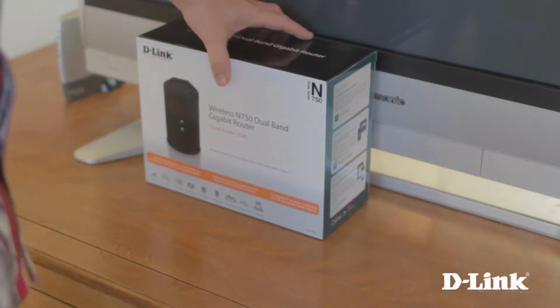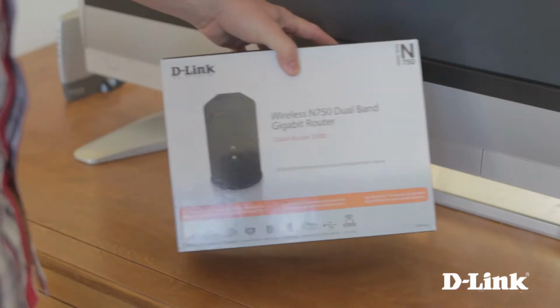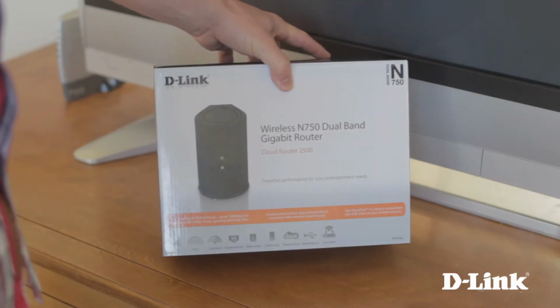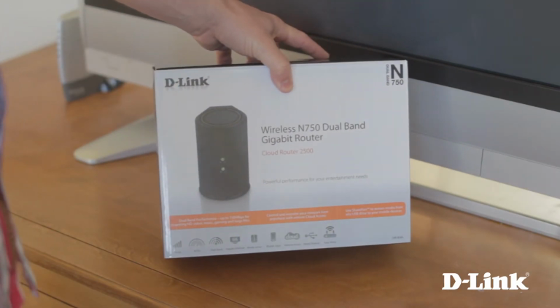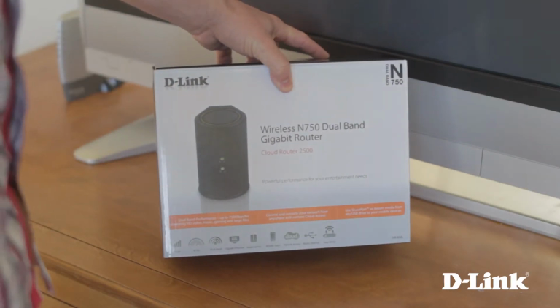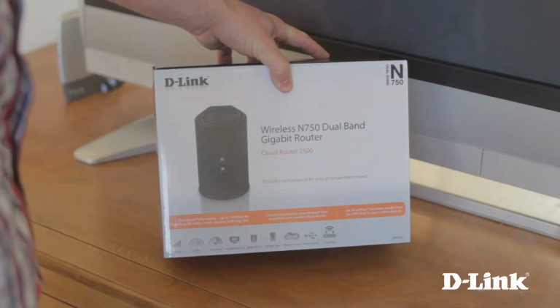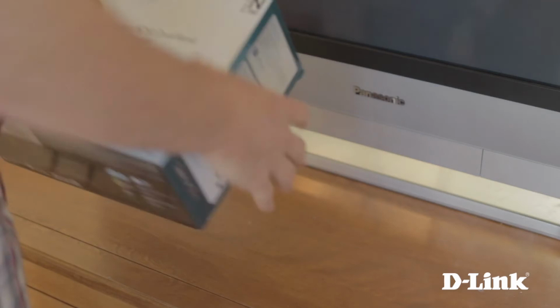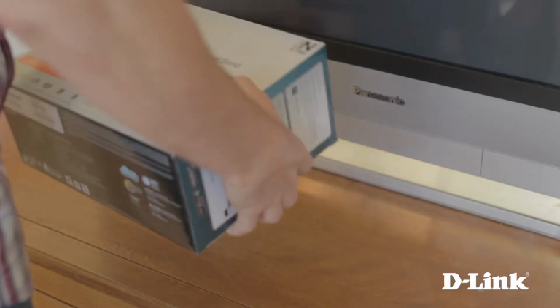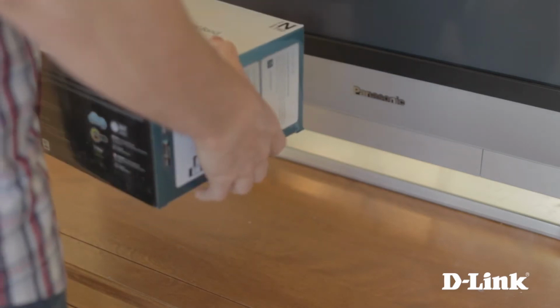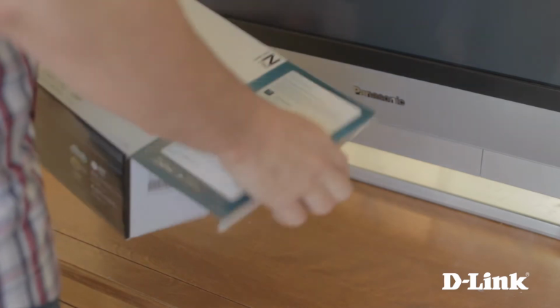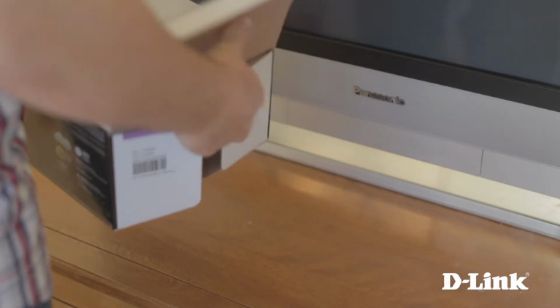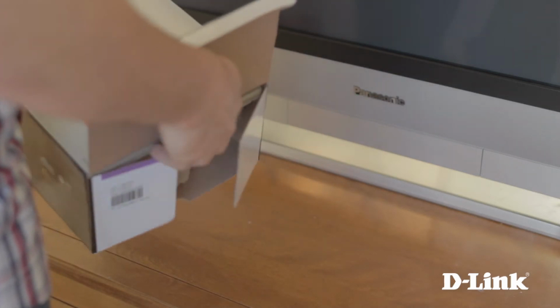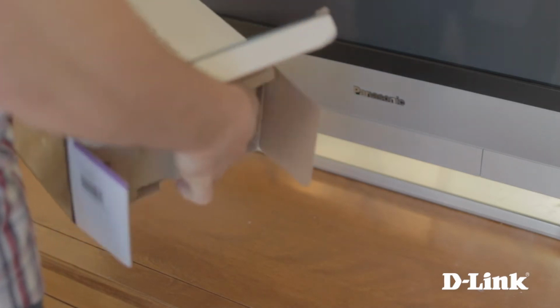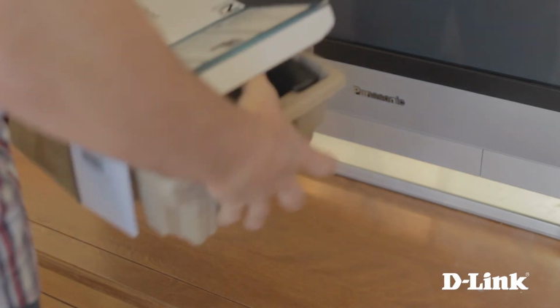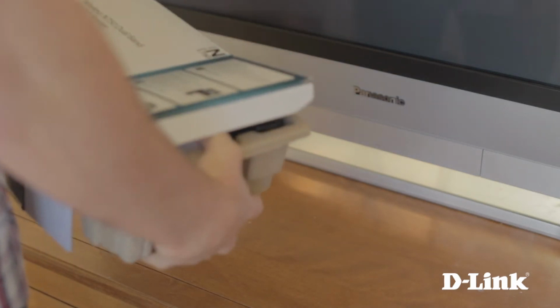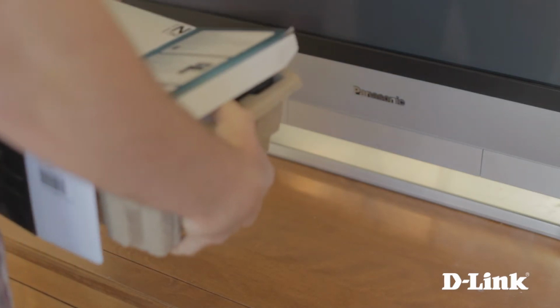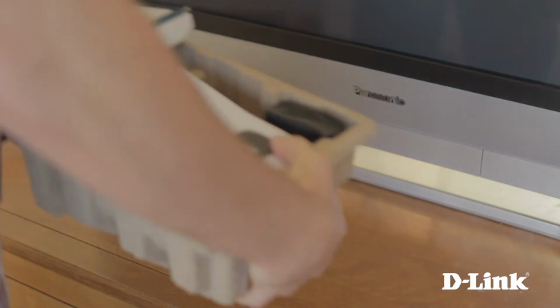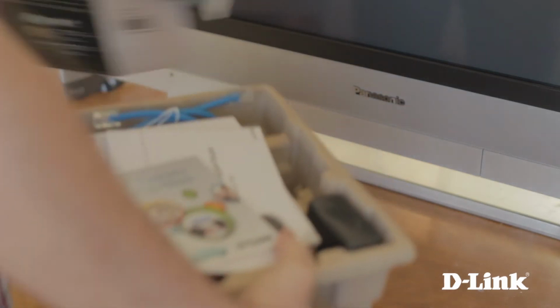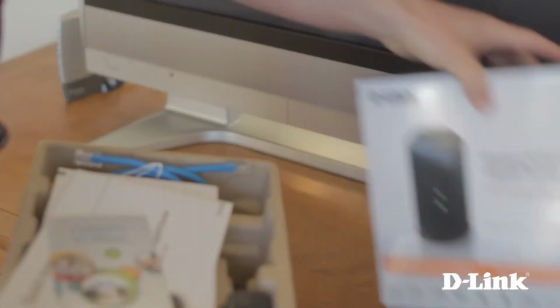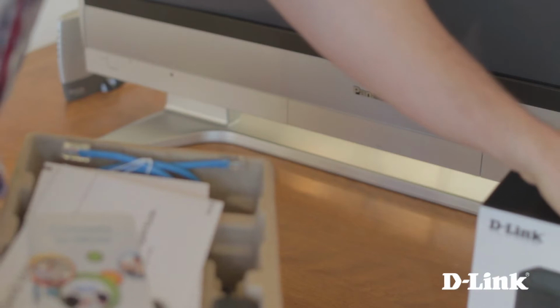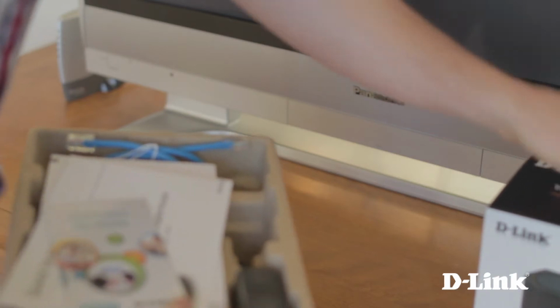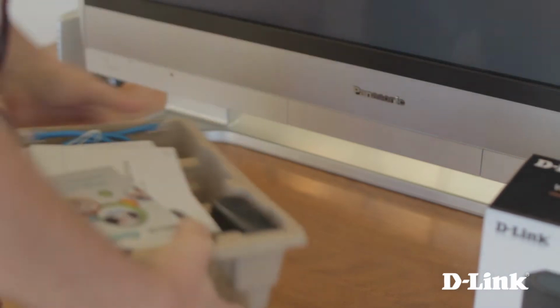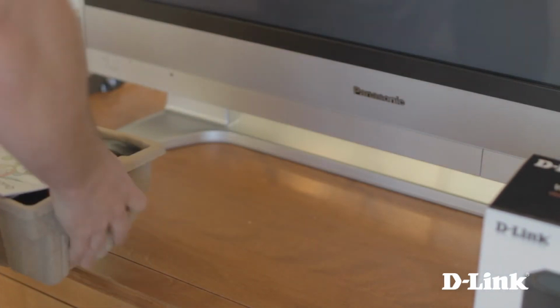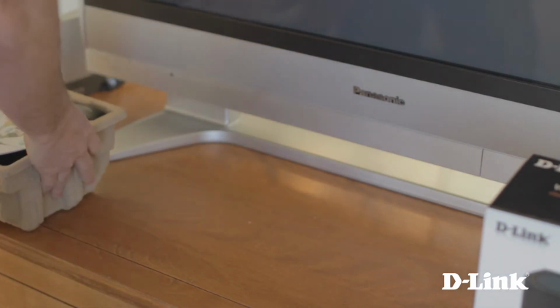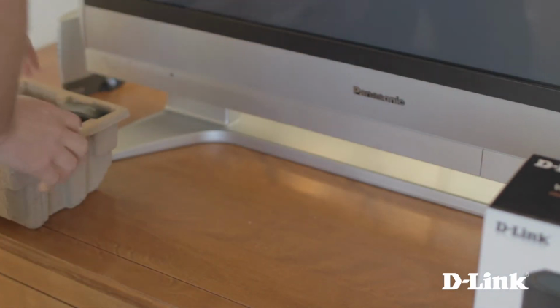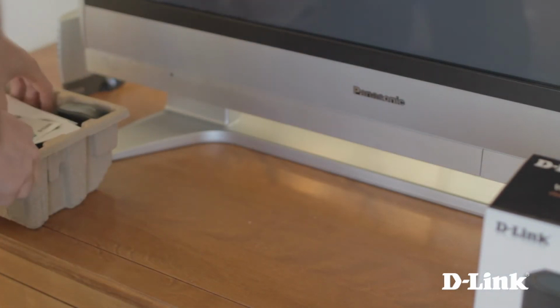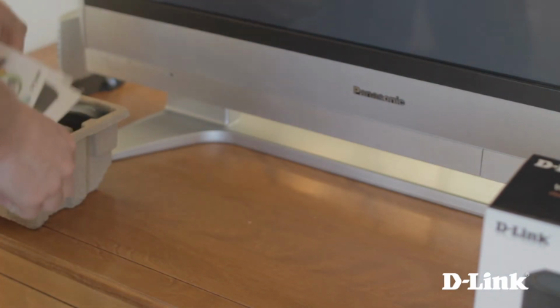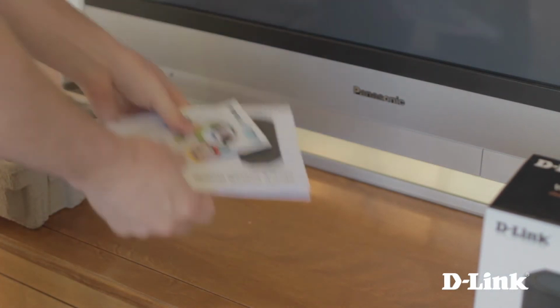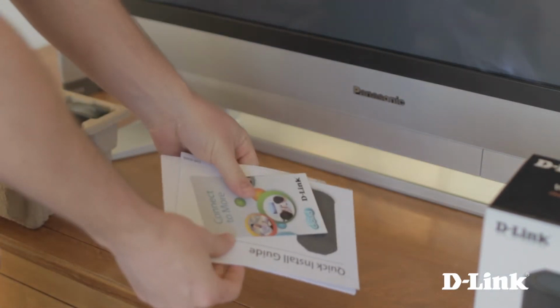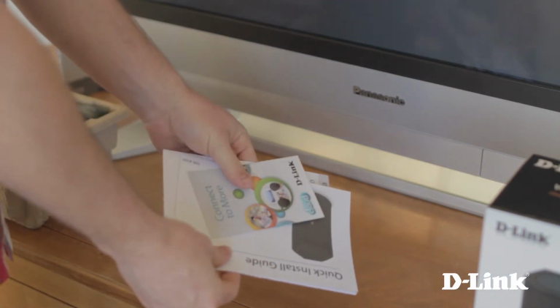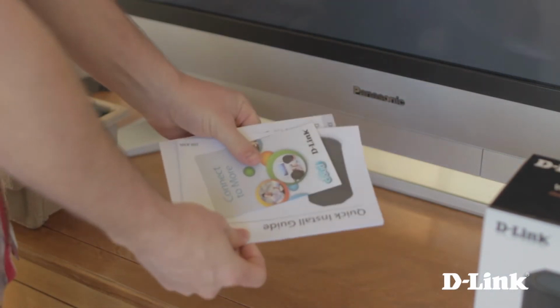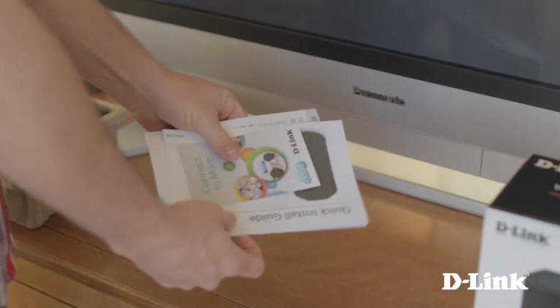The Wireless N750 Dual Band Gigabit Router provides wireless speeds up to 750 megabits per second and comes fully equipped with a high-powered amplifier to cover even the hardest to reach areas of your home, and everything you need comes in the box.